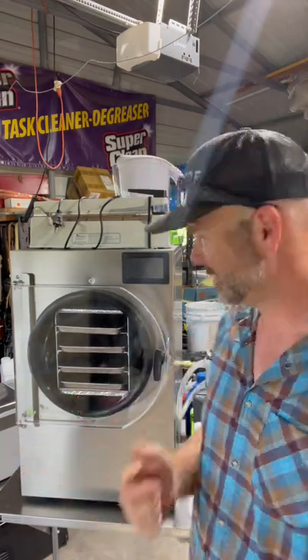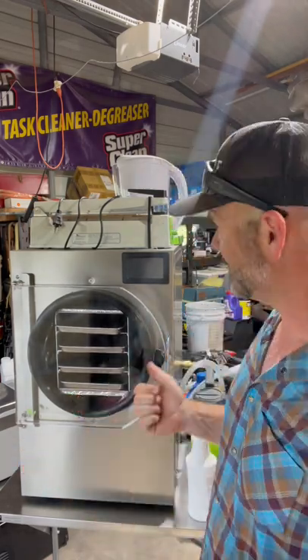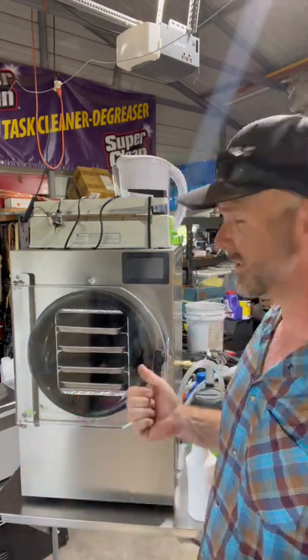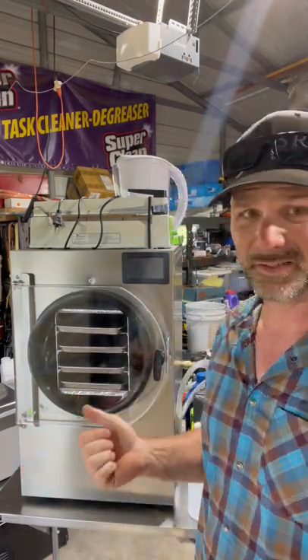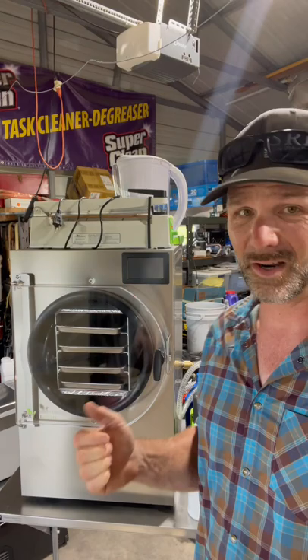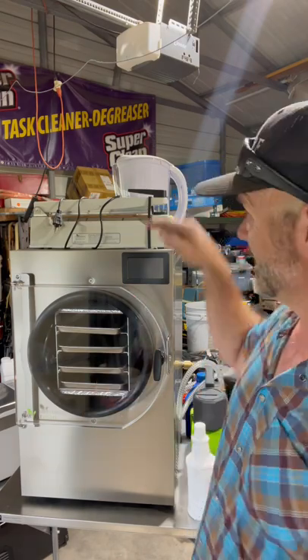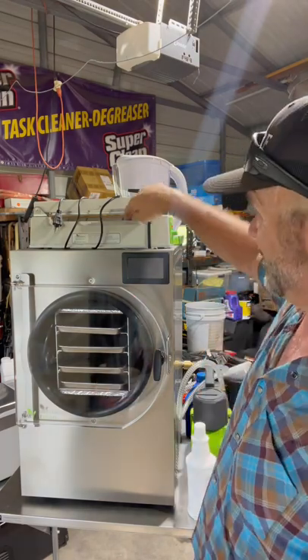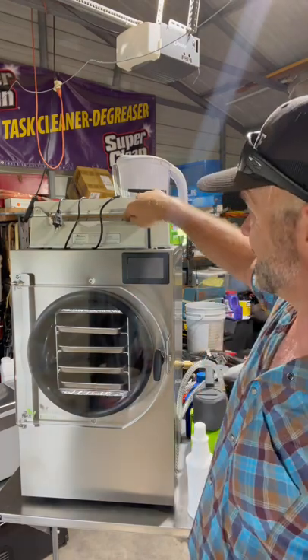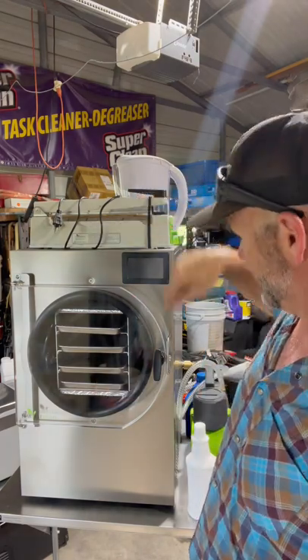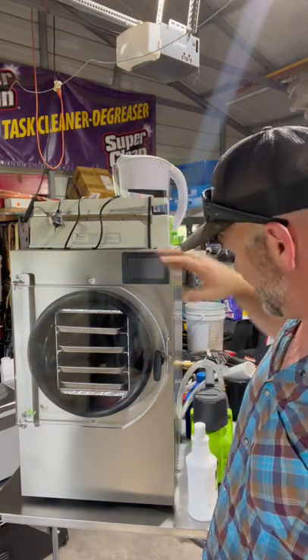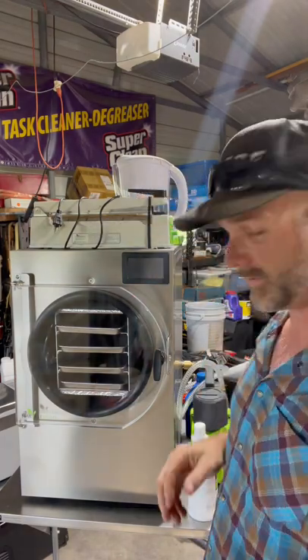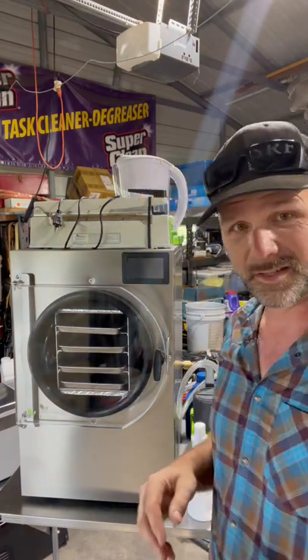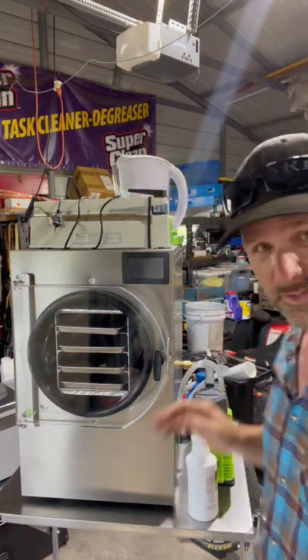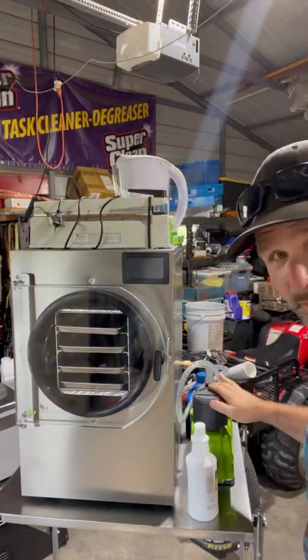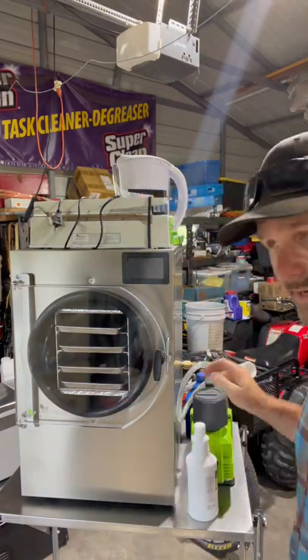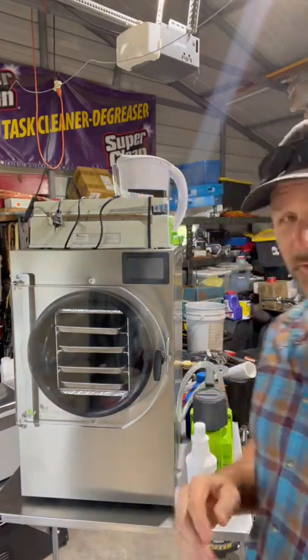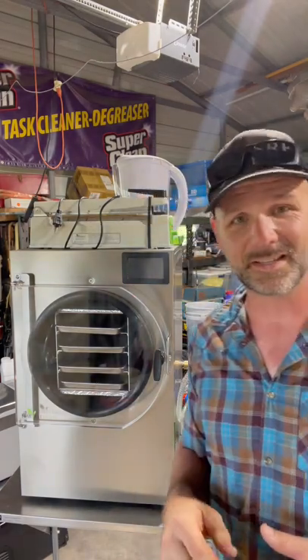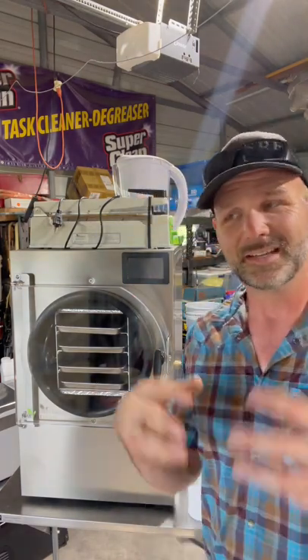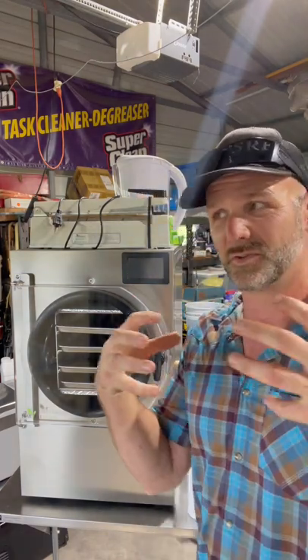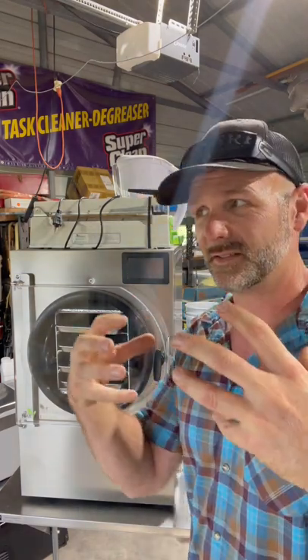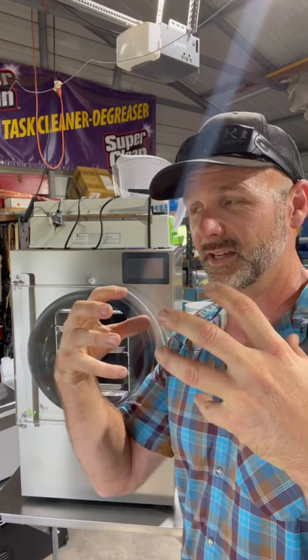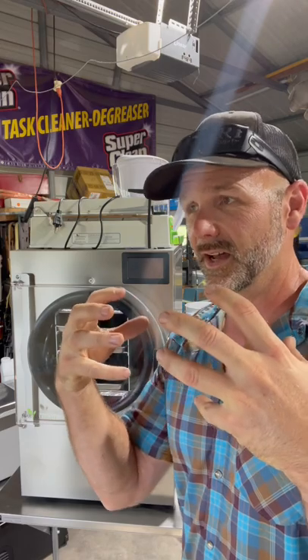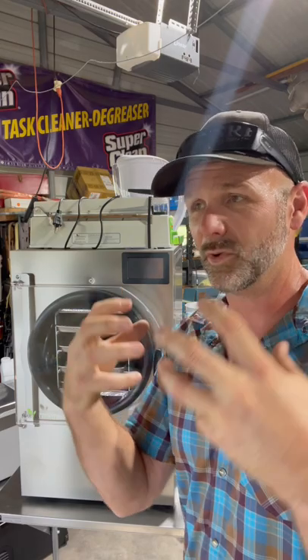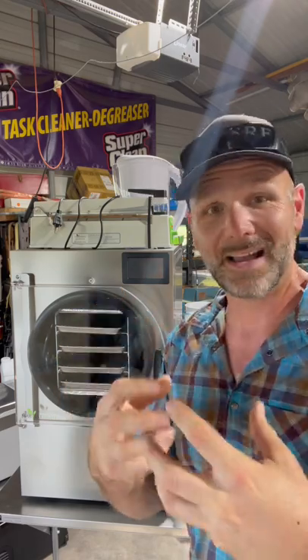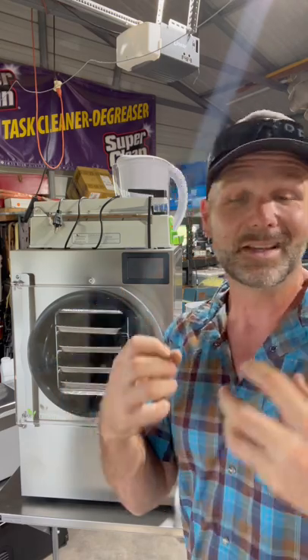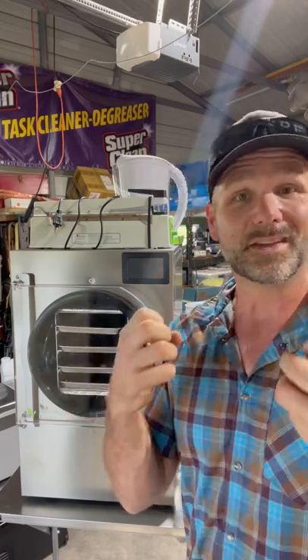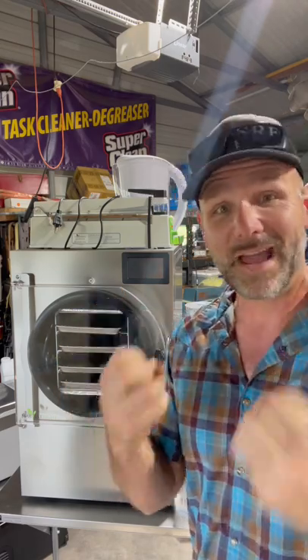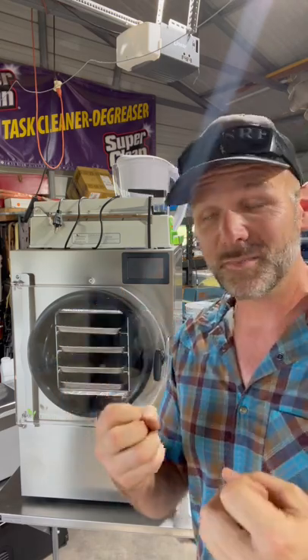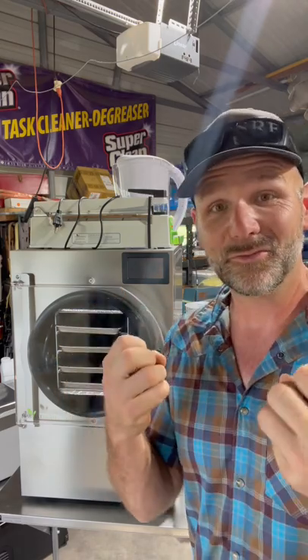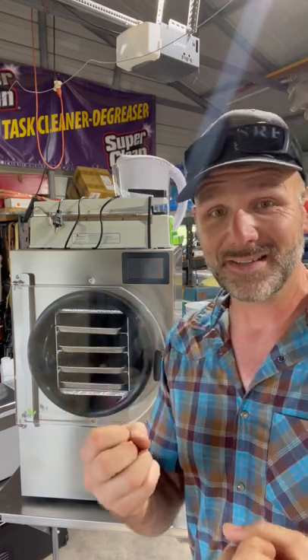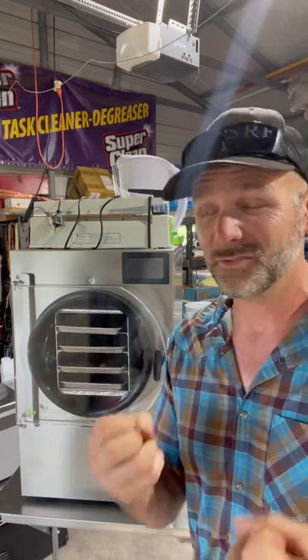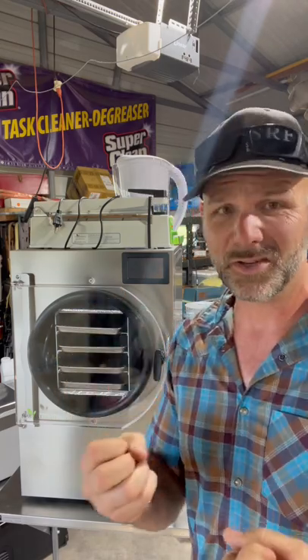Really cool addition to the farm. Got a bag sealer, got all kinds of fun stuff. There's a compressor right here that goes with it. It draws the moisture out via vacuum and freezing. It's really cool.